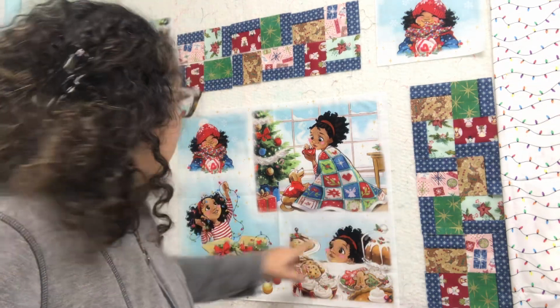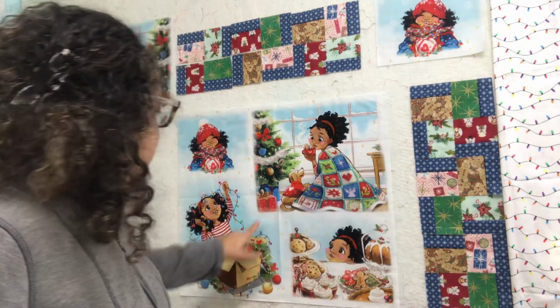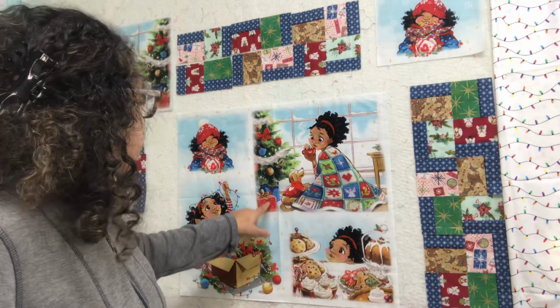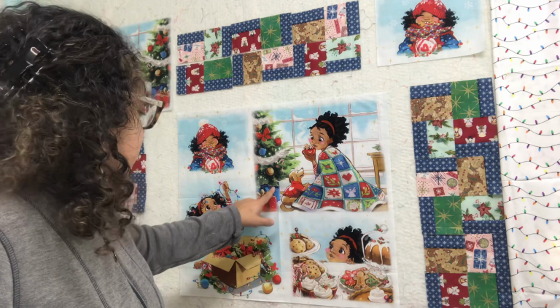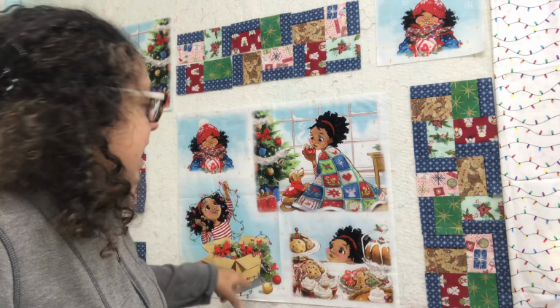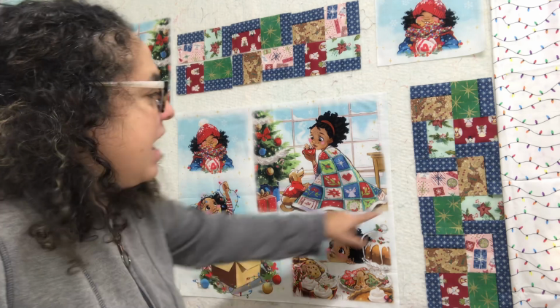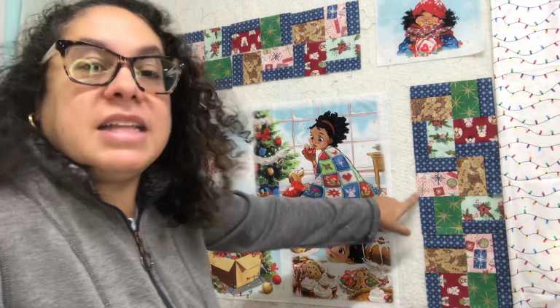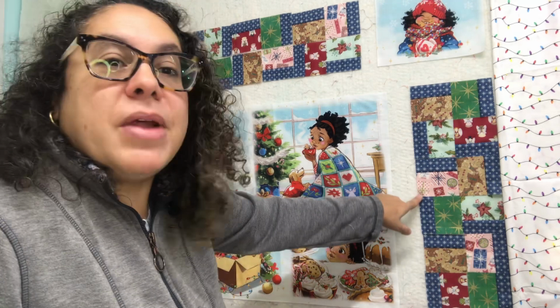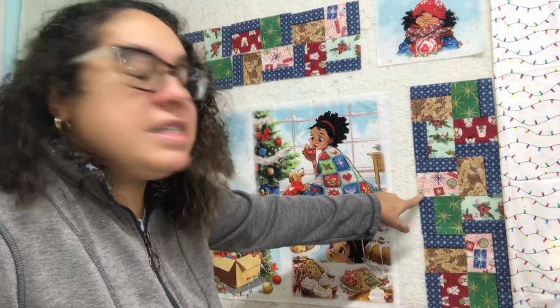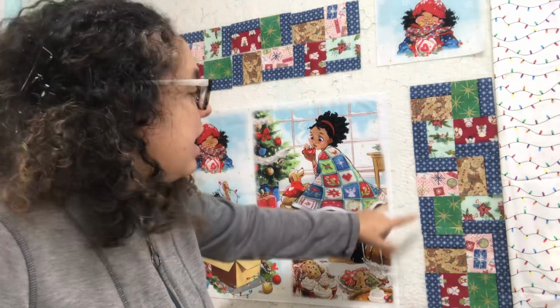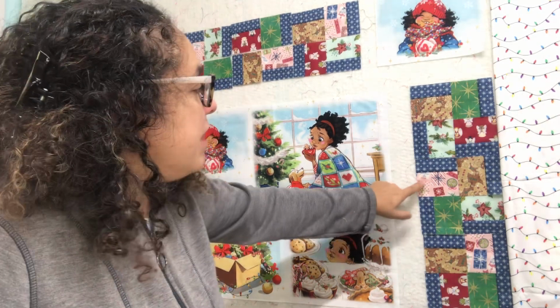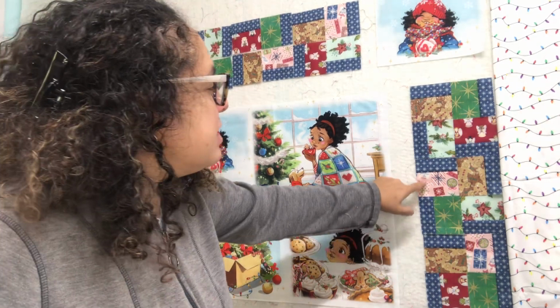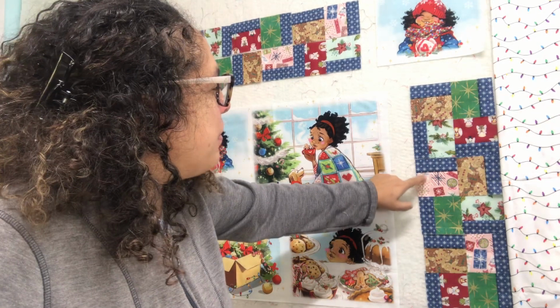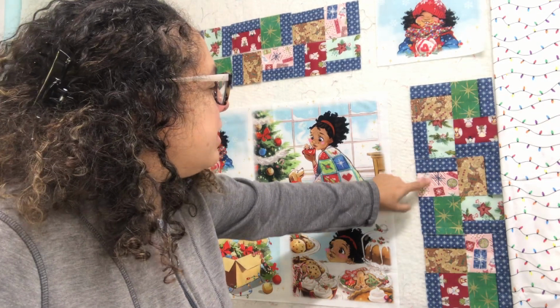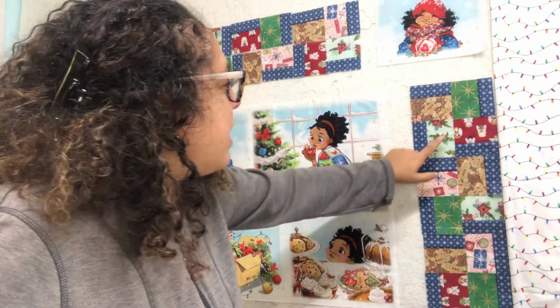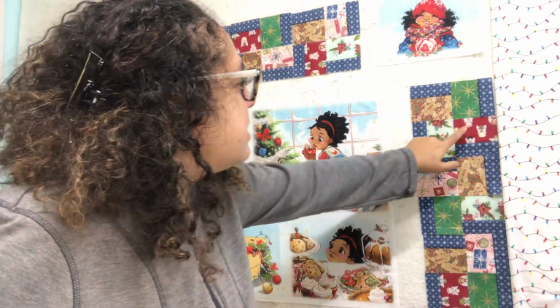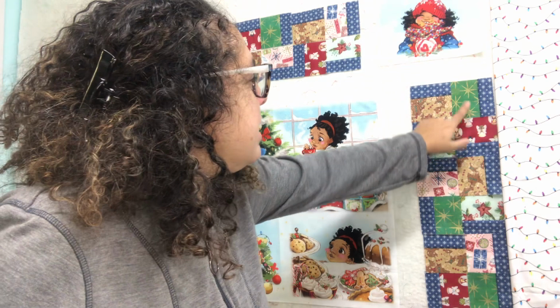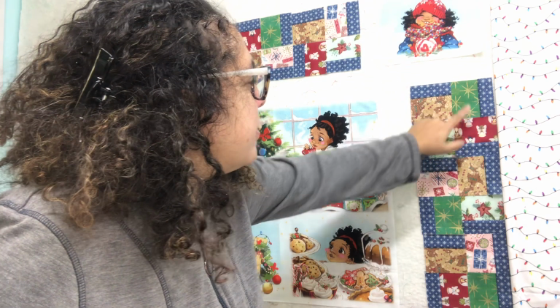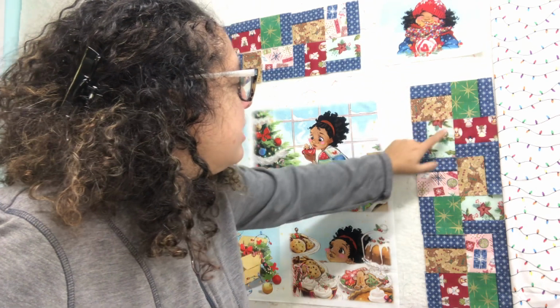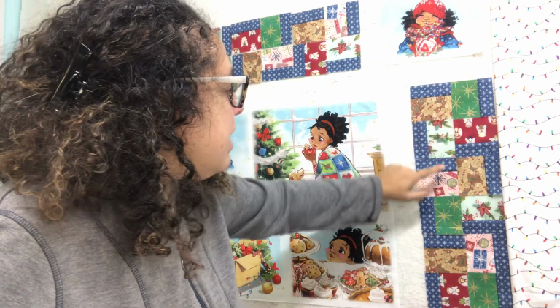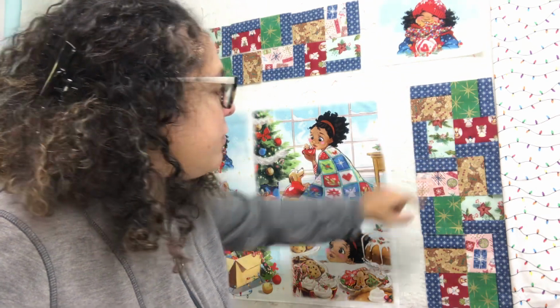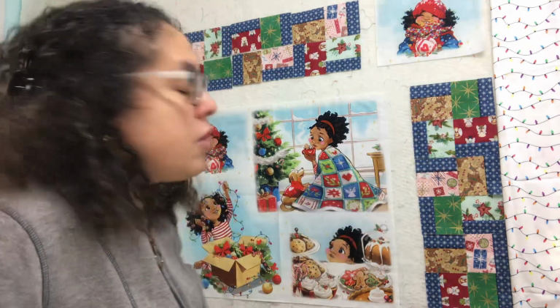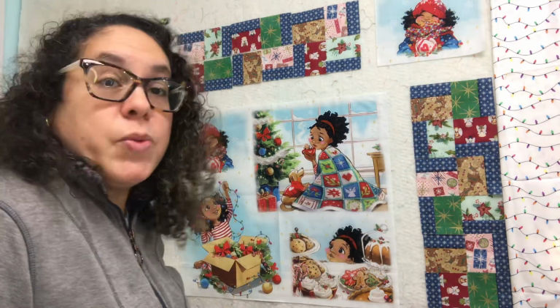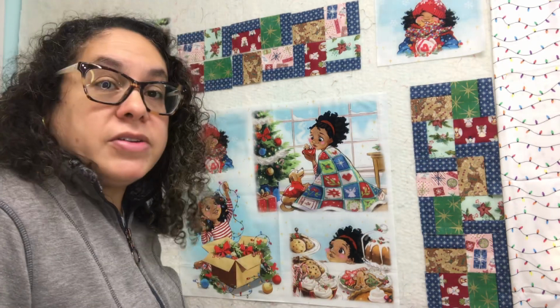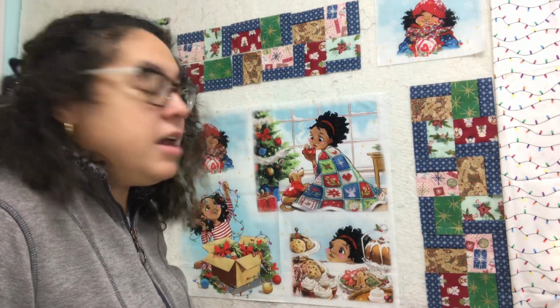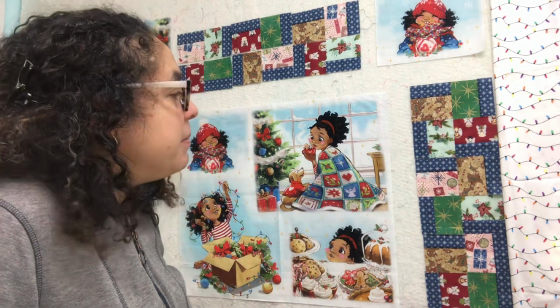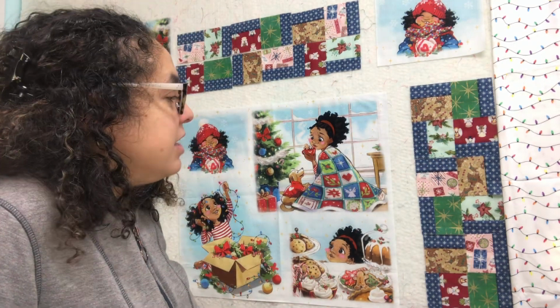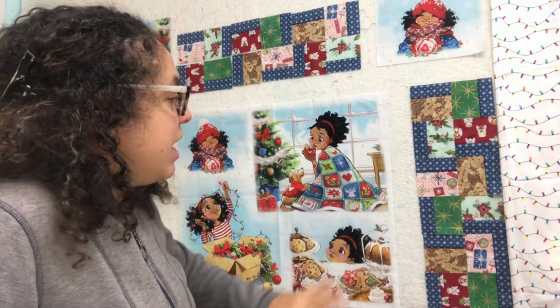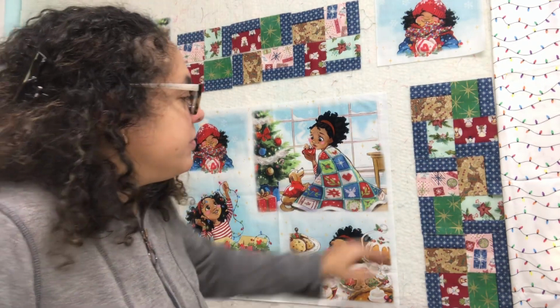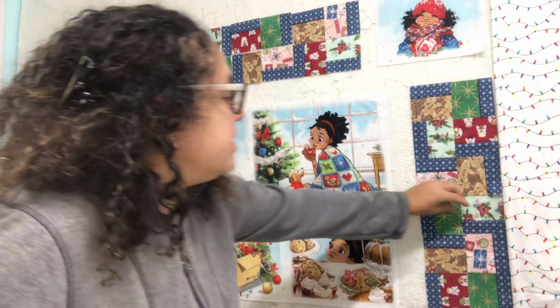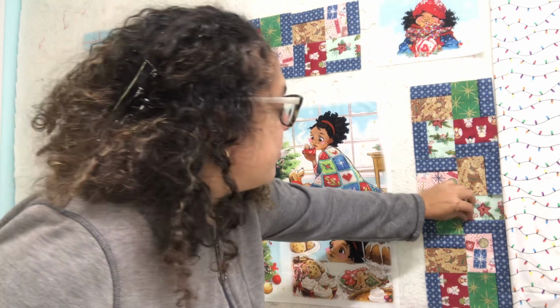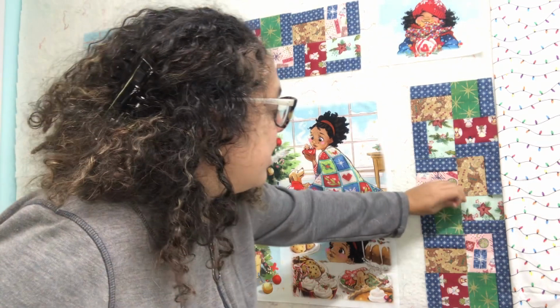There's presents — and I had some presents fabric. And these fabrics here I did get from Soft Squares, so I did get those from there.